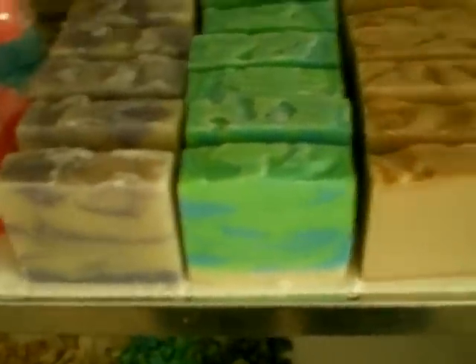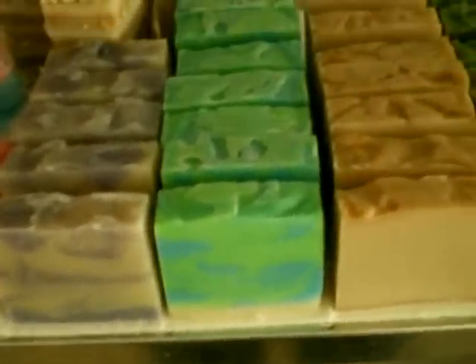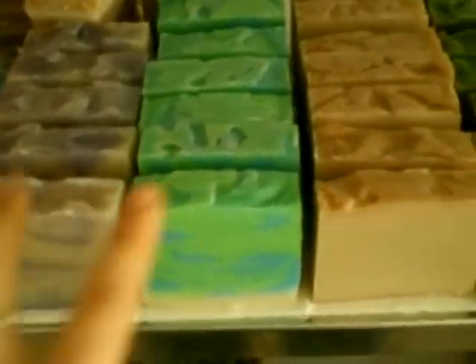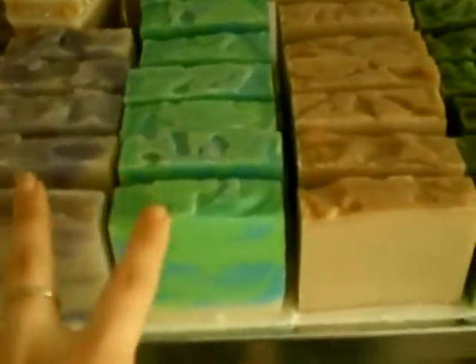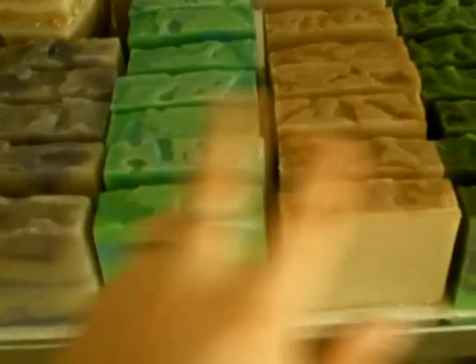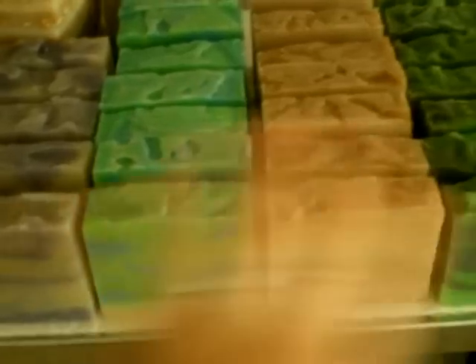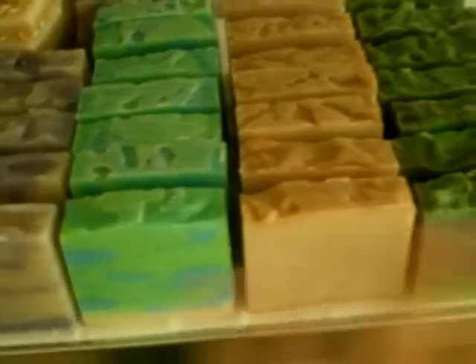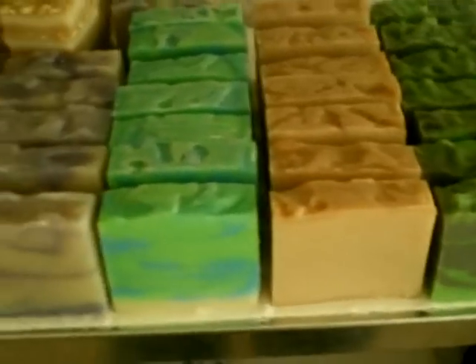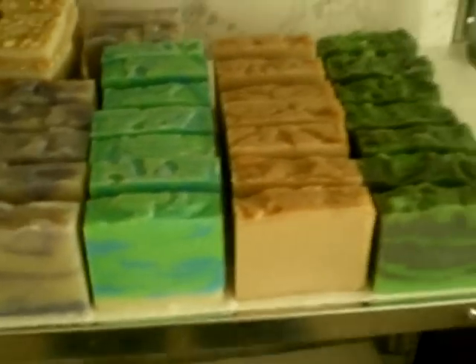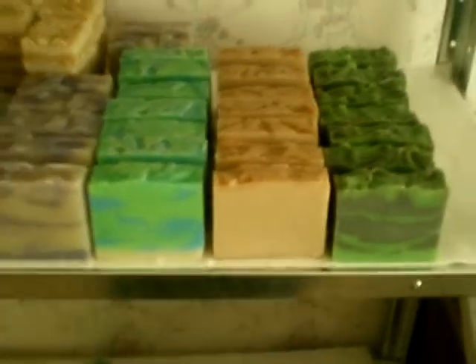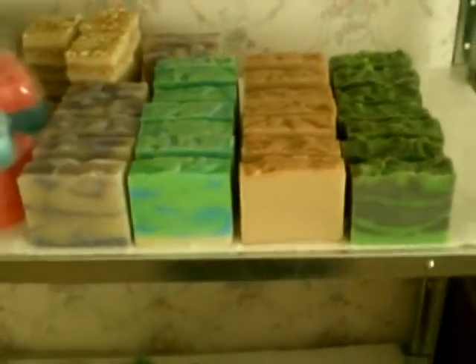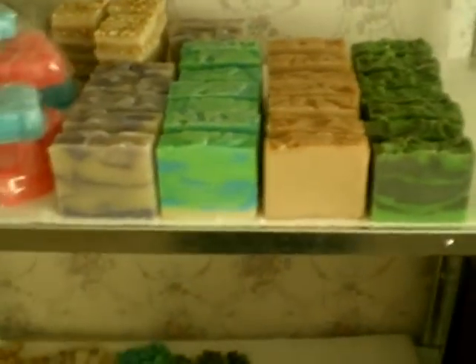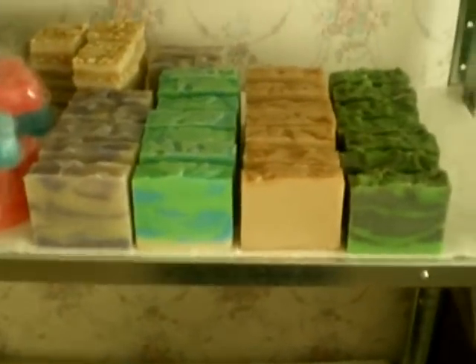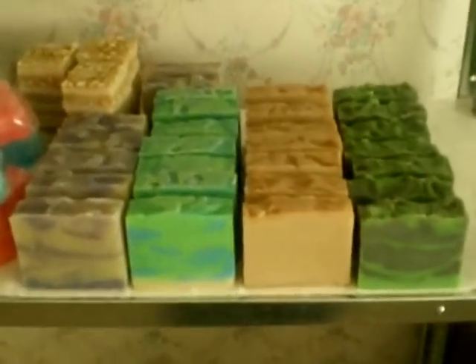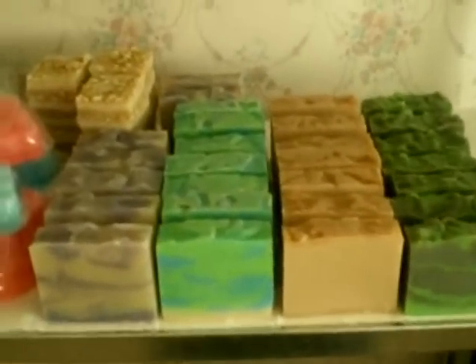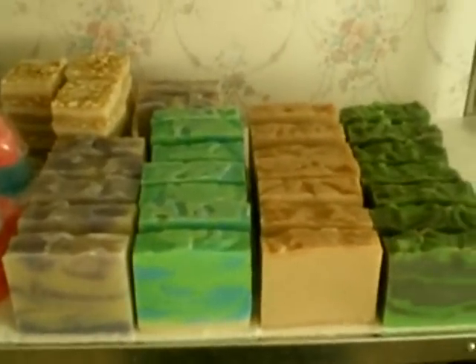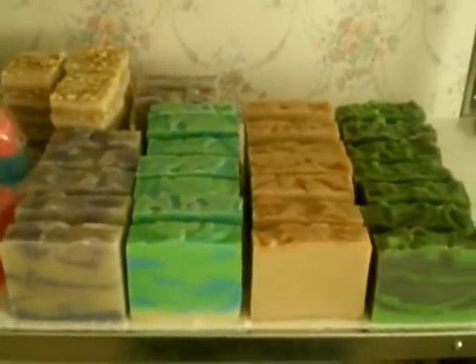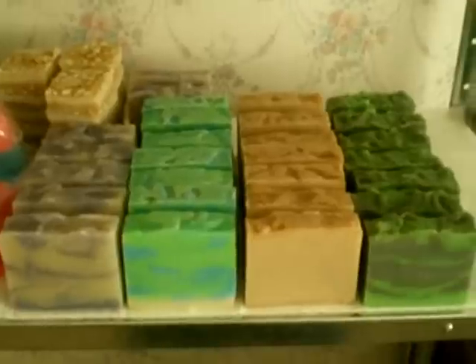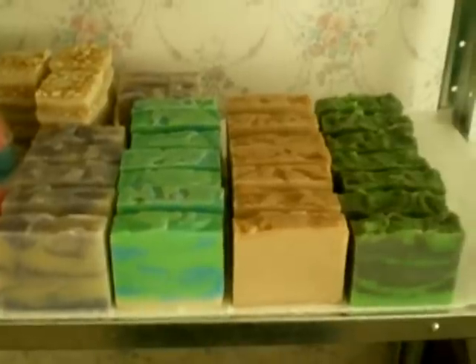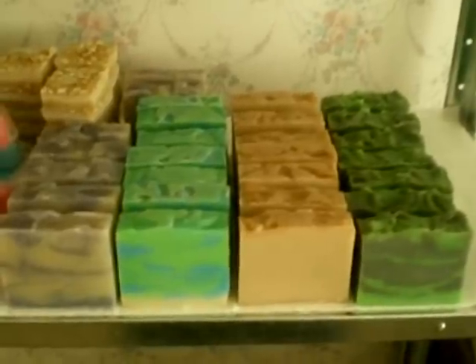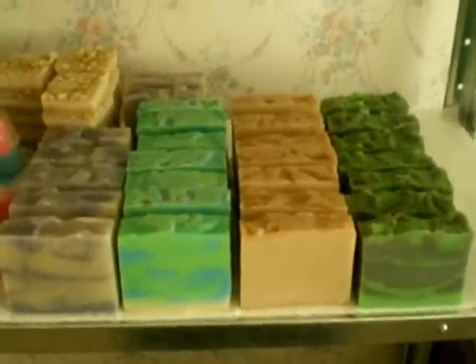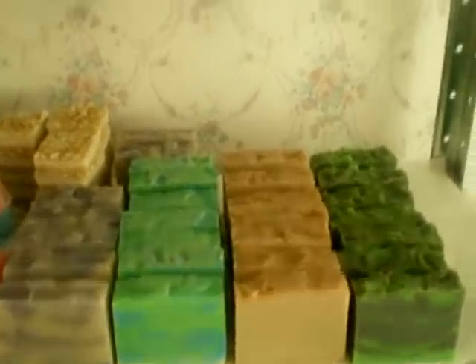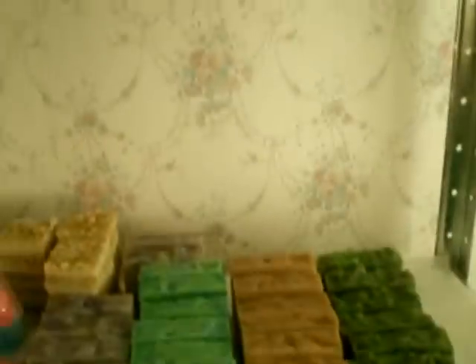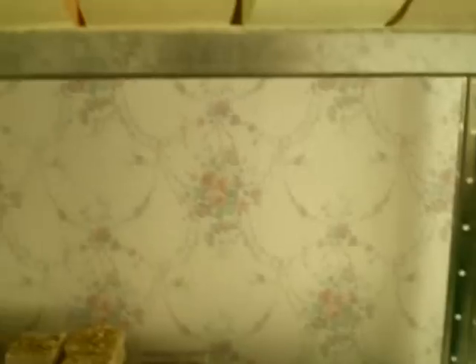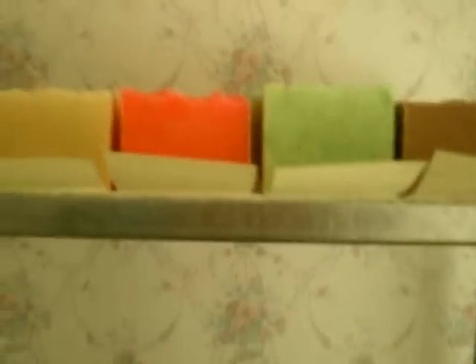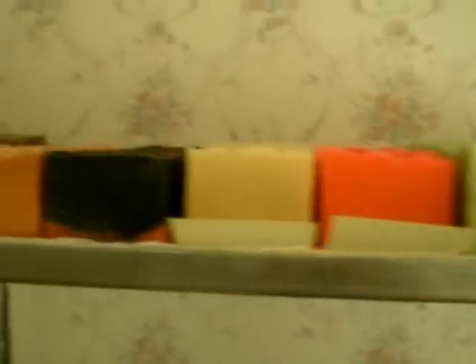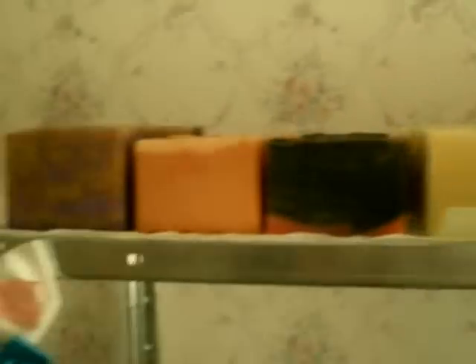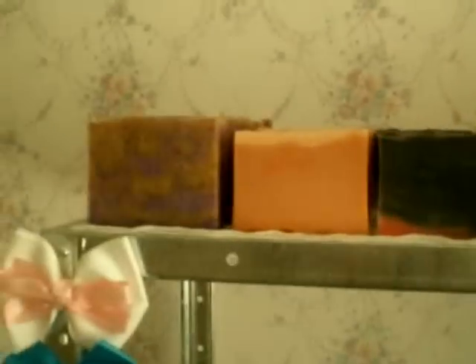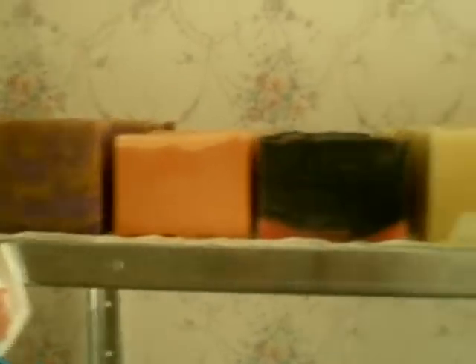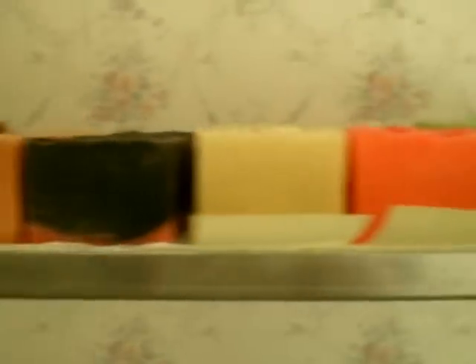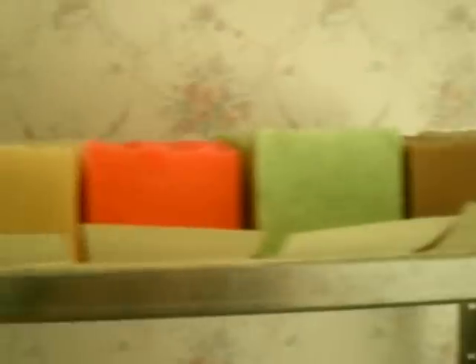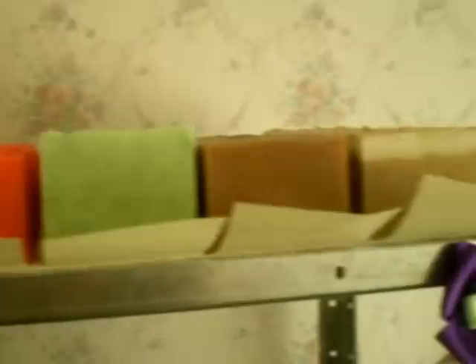And for the winners, you can choose from any of these. The shipping will just be delayed because they need to cure. But winners, you can choose from absolutely any of these.